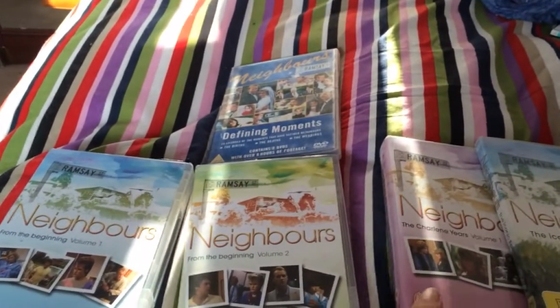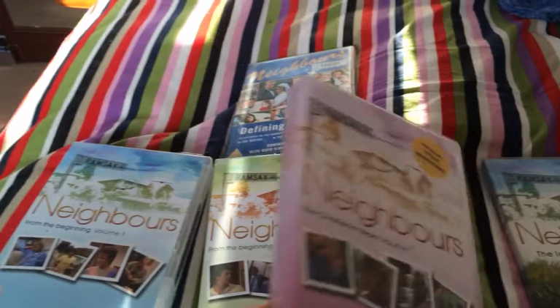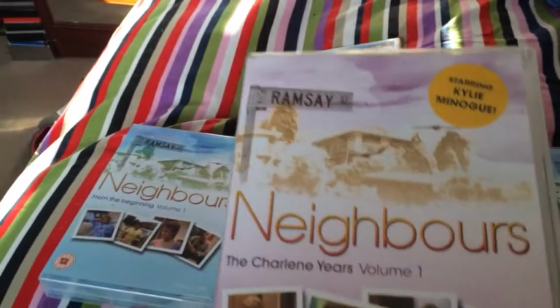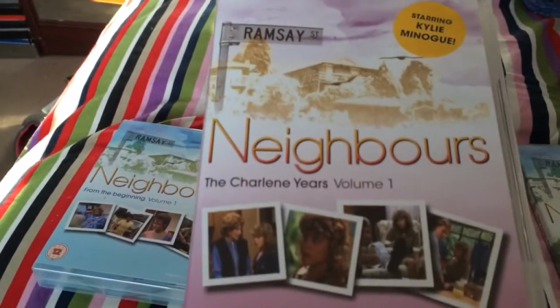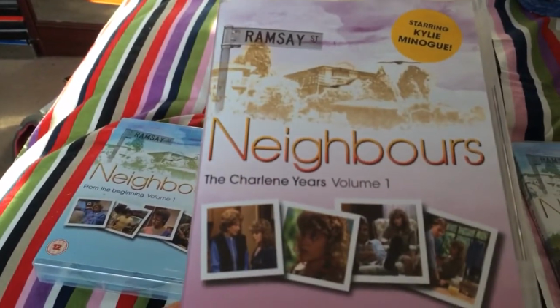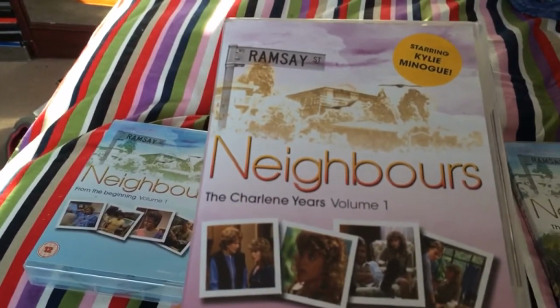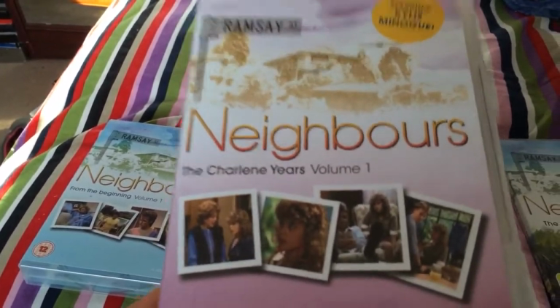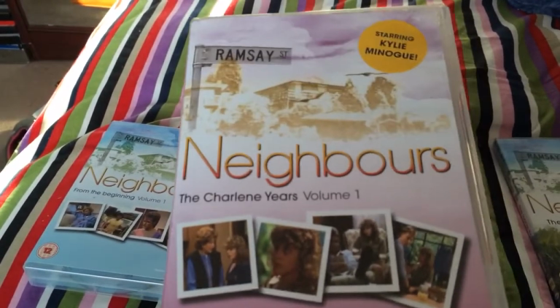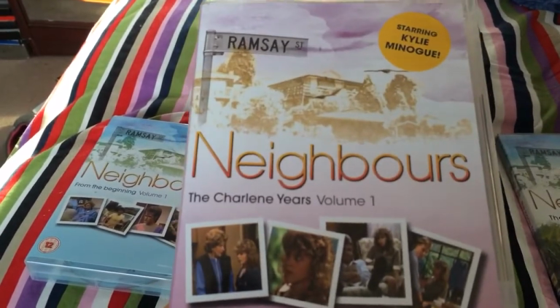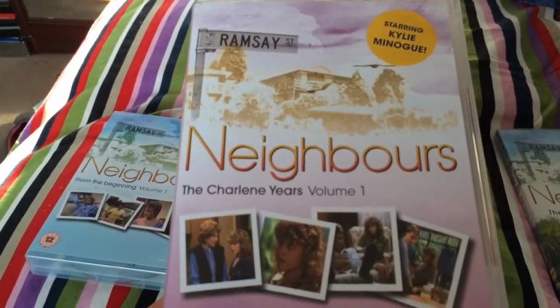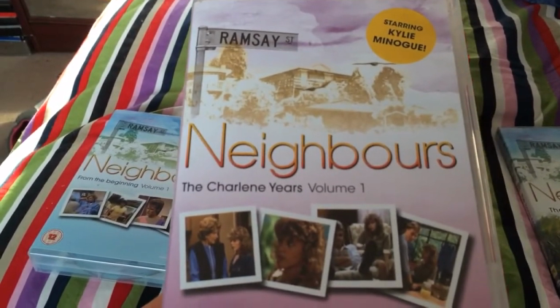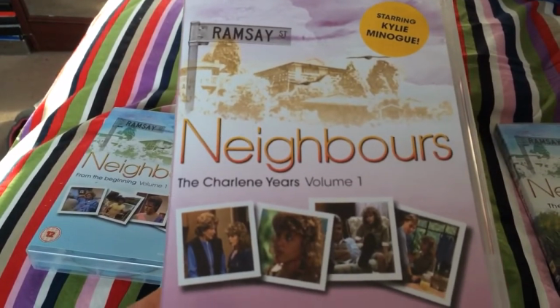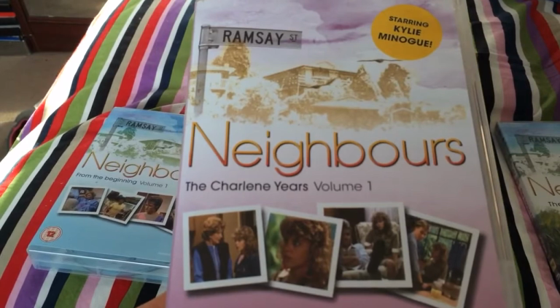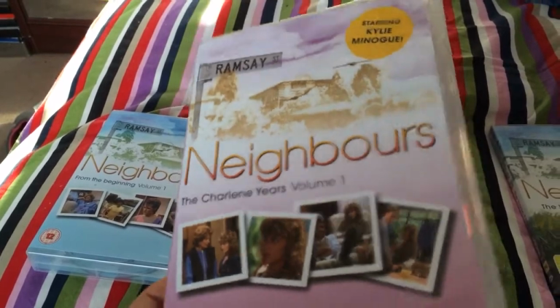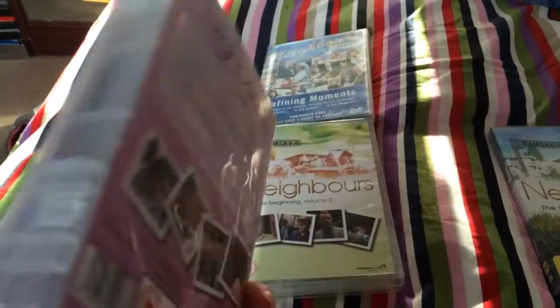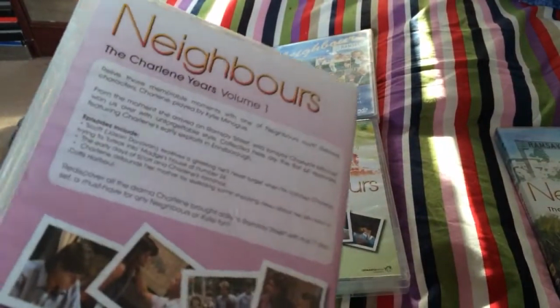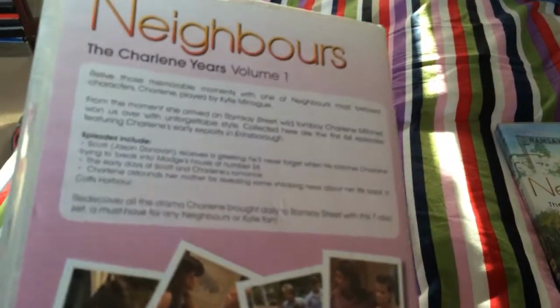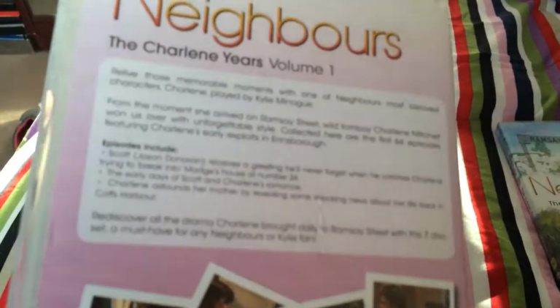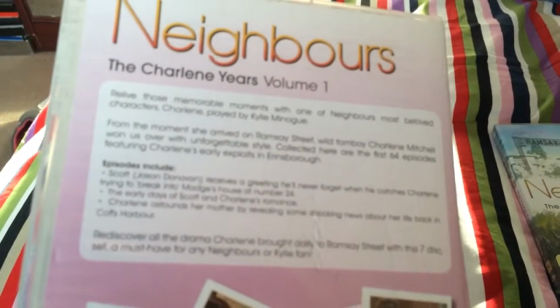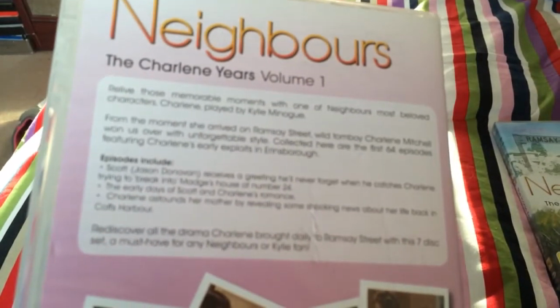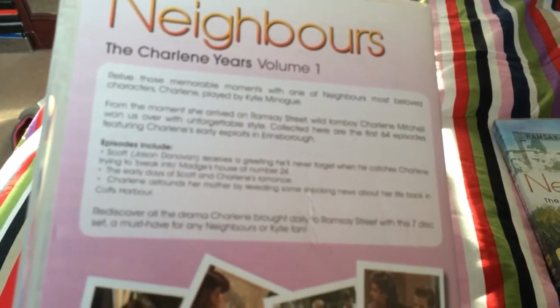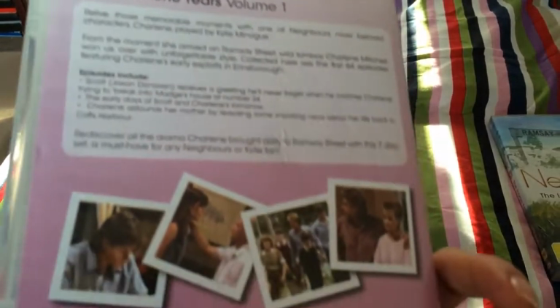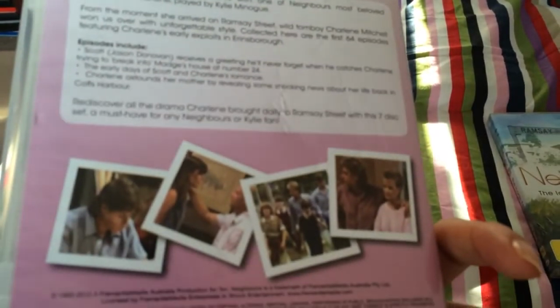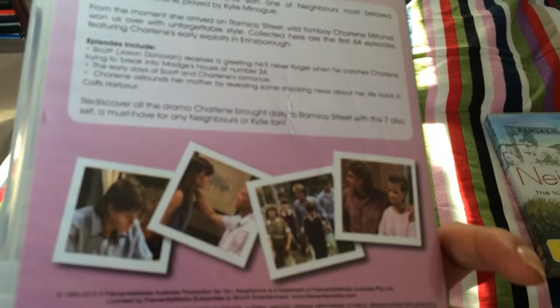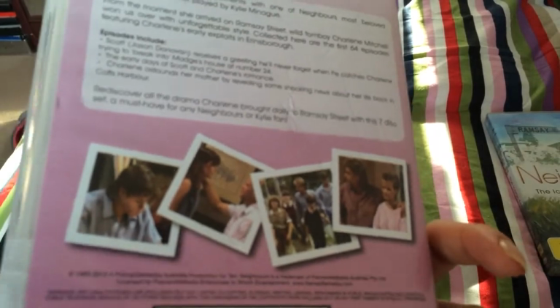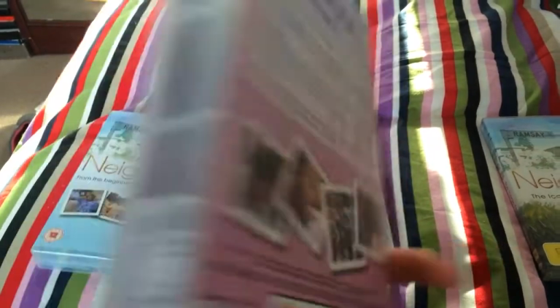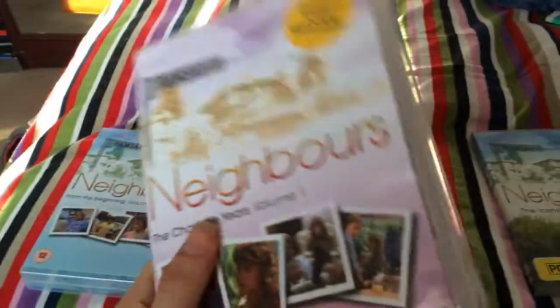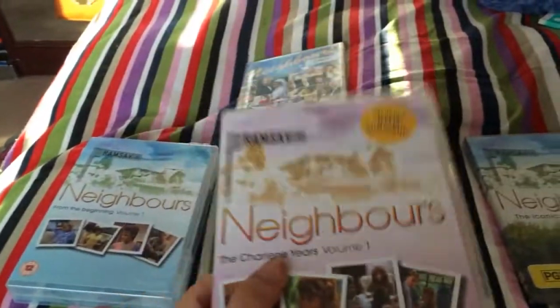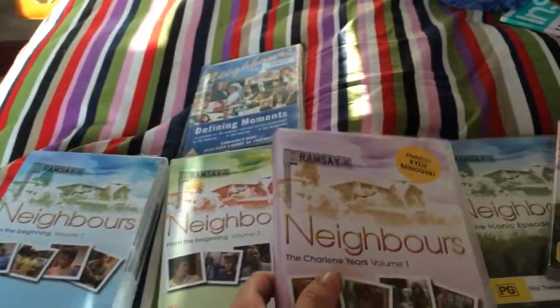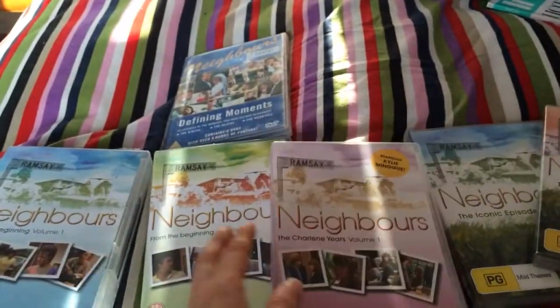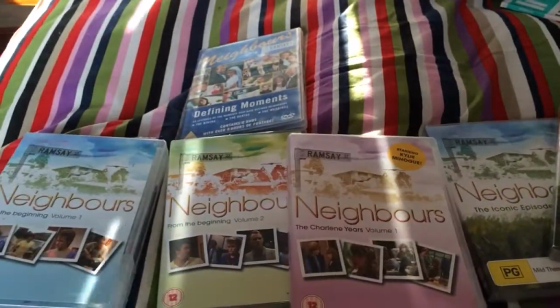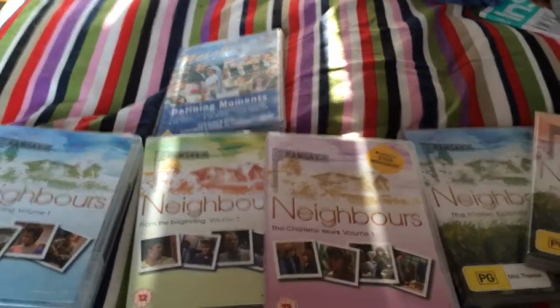Next I bought is the Charlene and Lears Volume 1 — this is one of my favorites. This is with Kylie Minogue and Jason Donovan from the original series. You can see all the moments and the photos. This is my favorite one out of all of them at the moment.